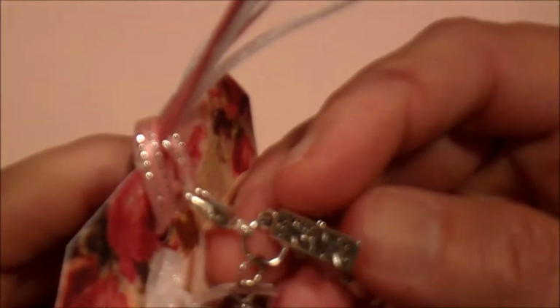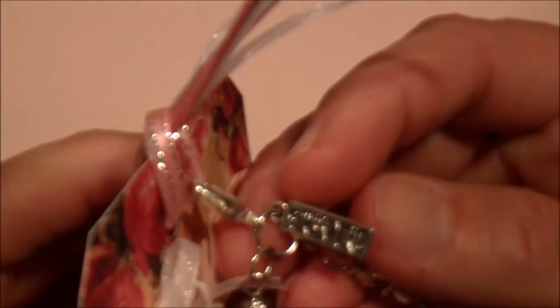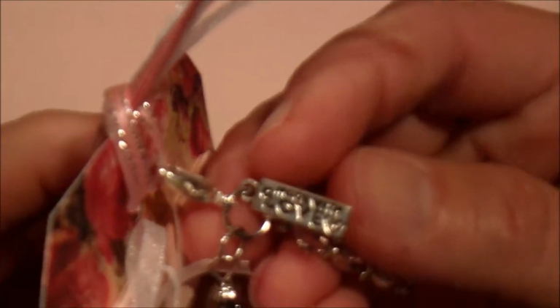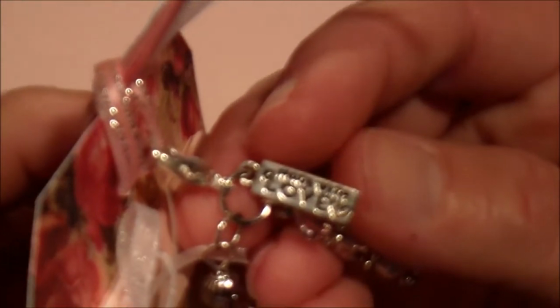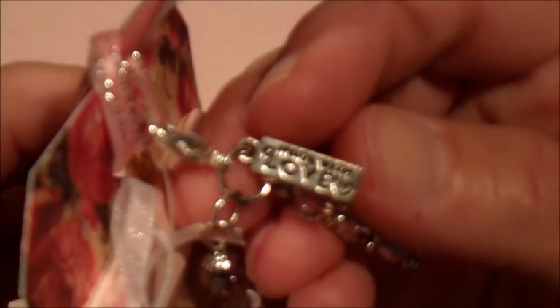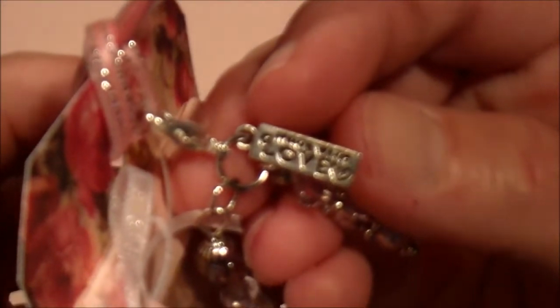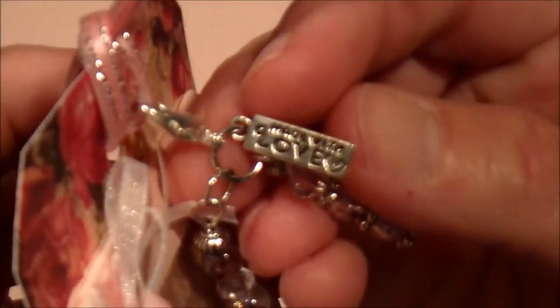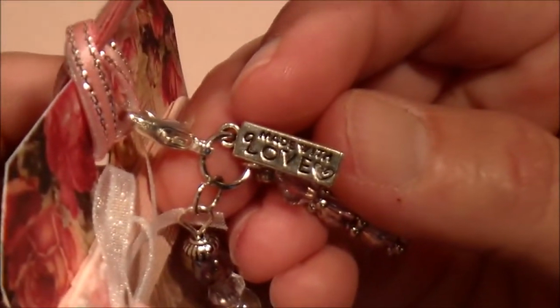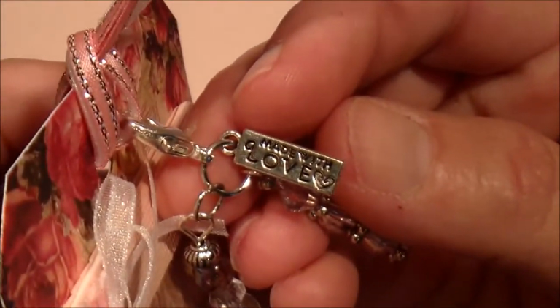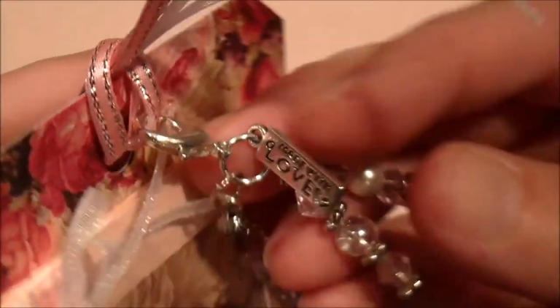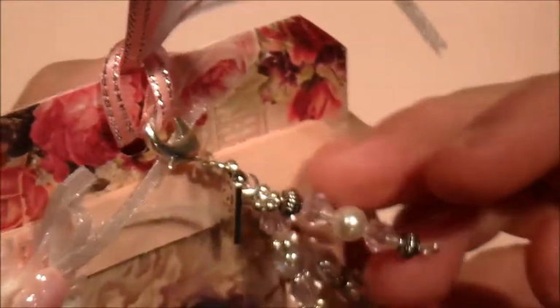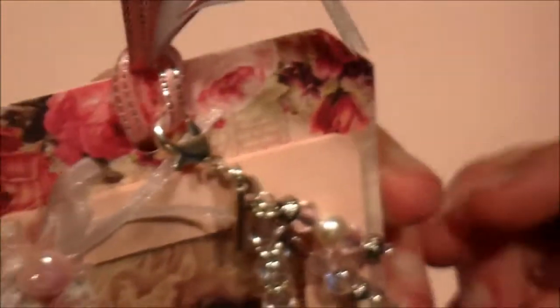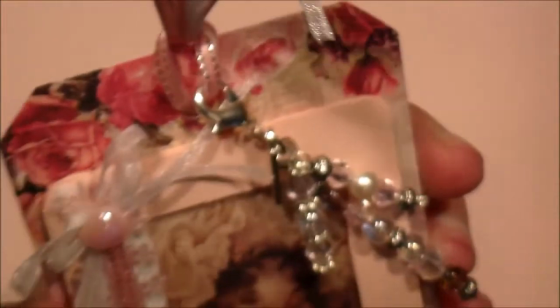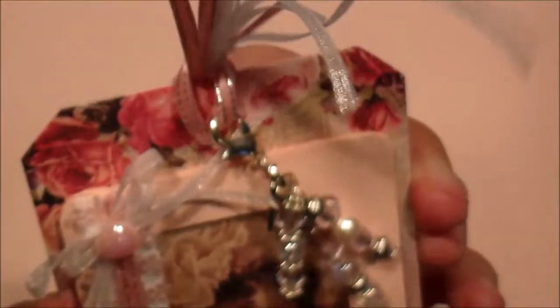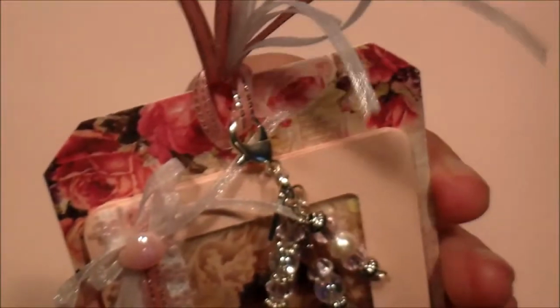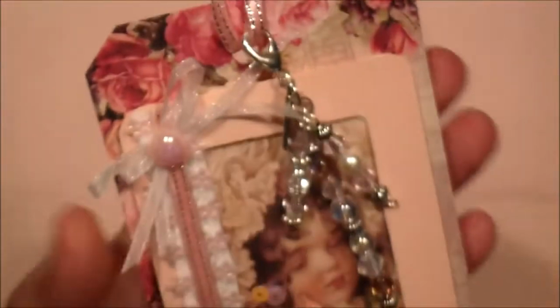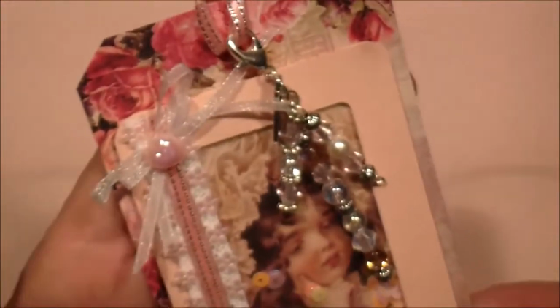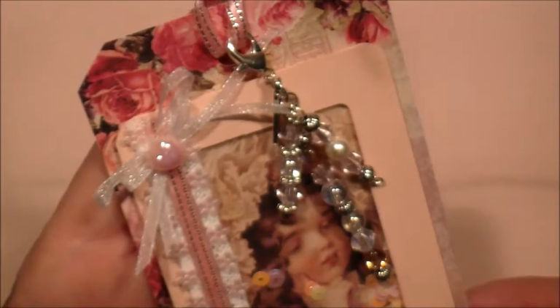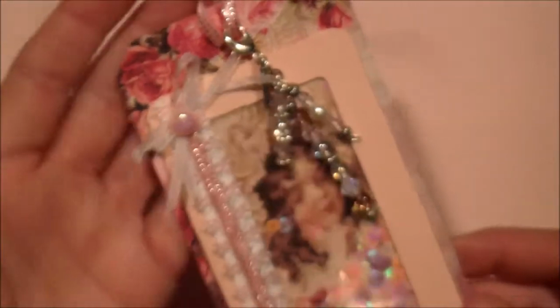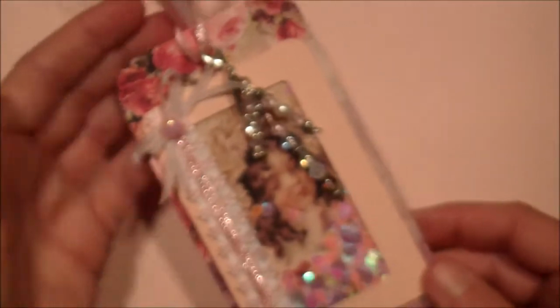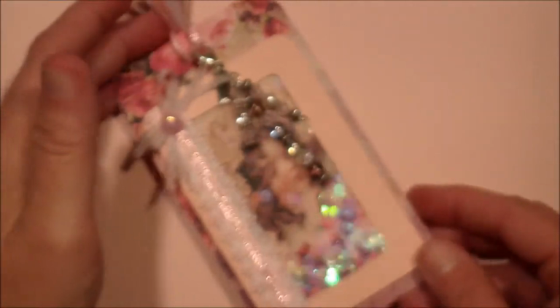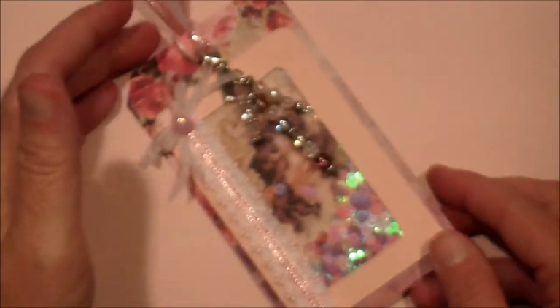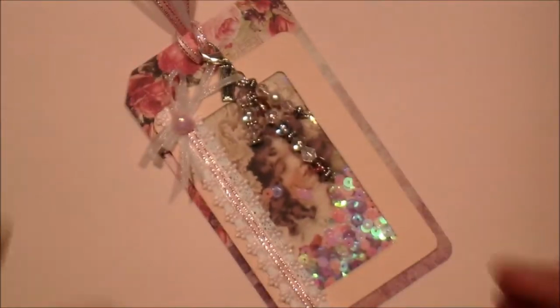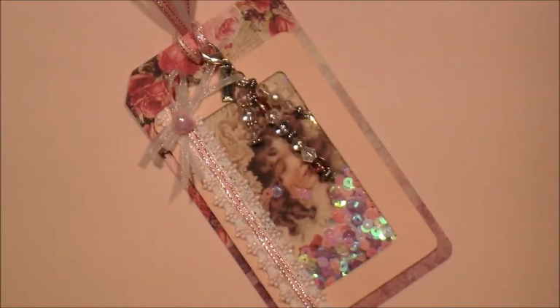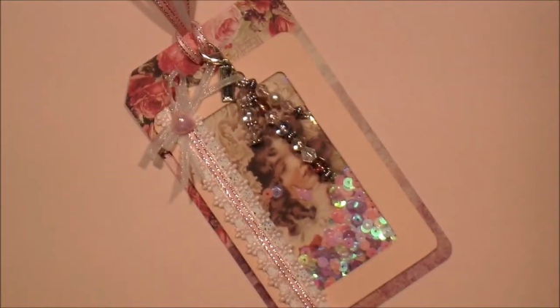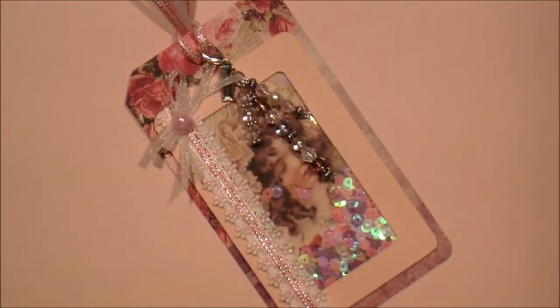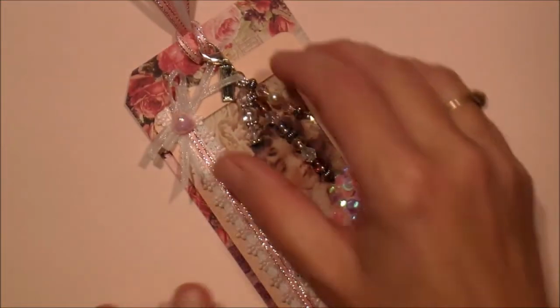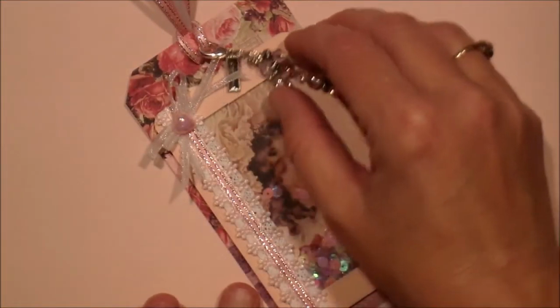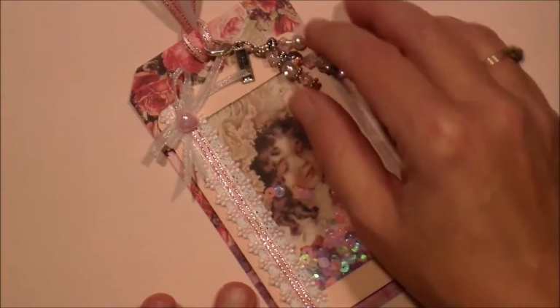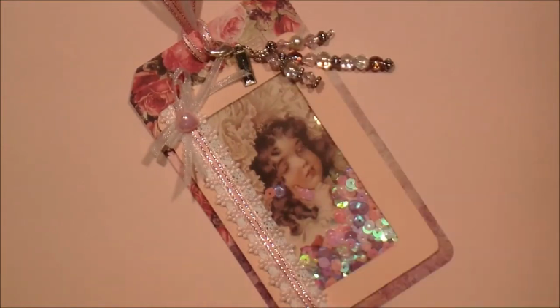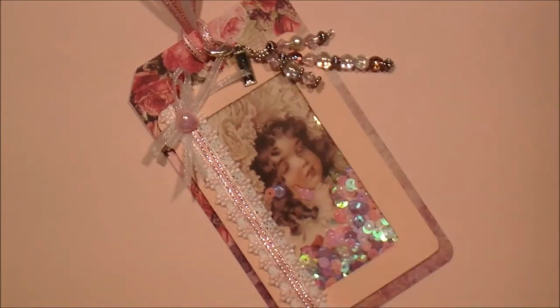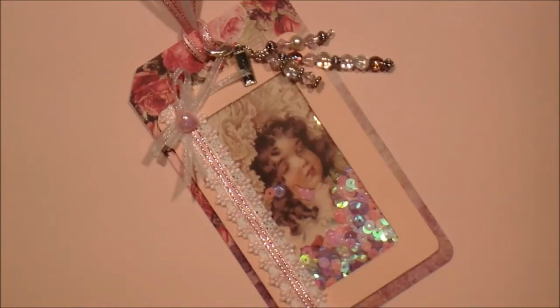That charm was gifted to me by Kathy at Kathy's Cards. Anyways, I hope you like it. Happy birthday. Happy 50th. And thanks for the opportunity.